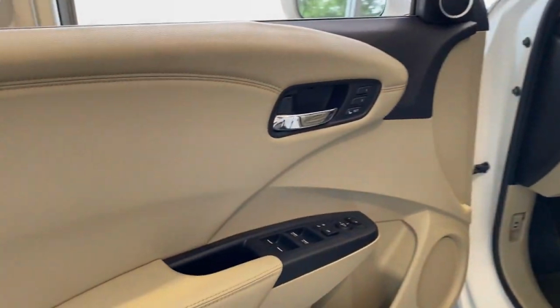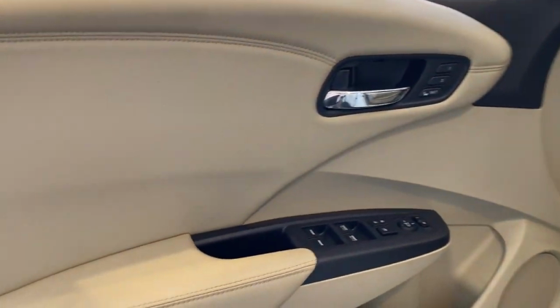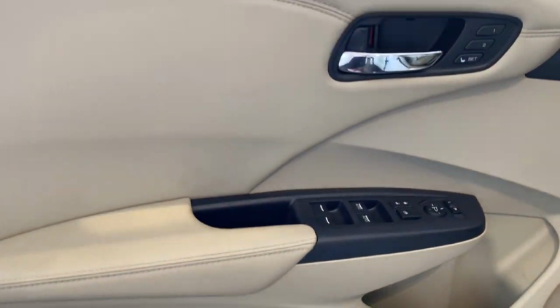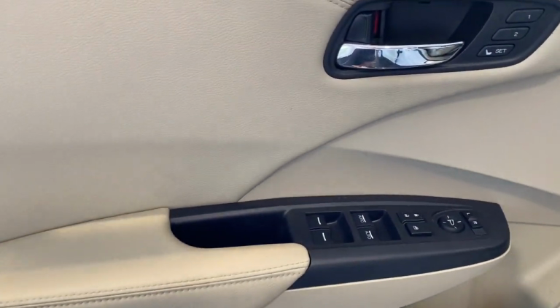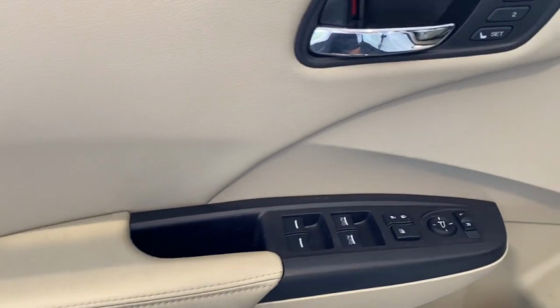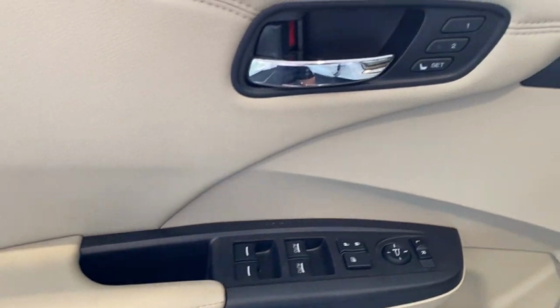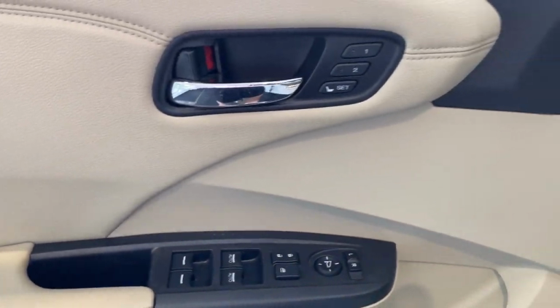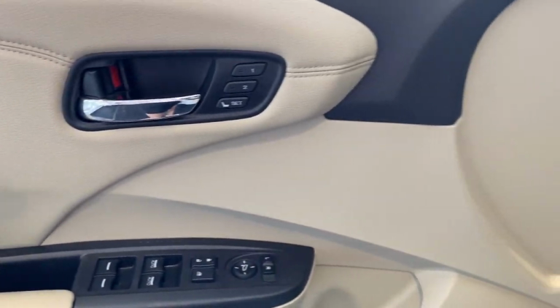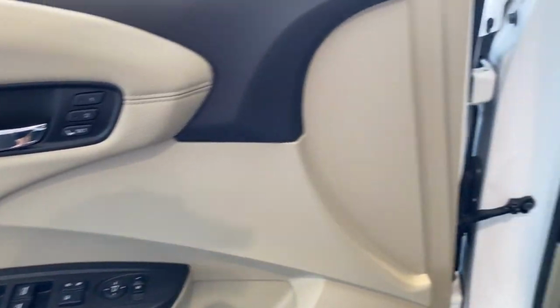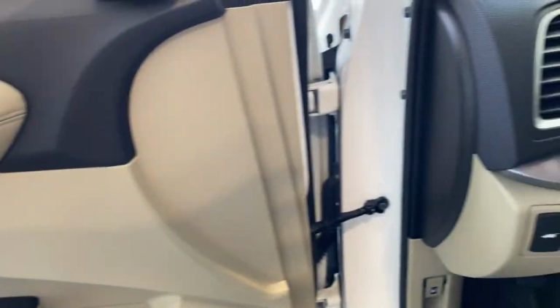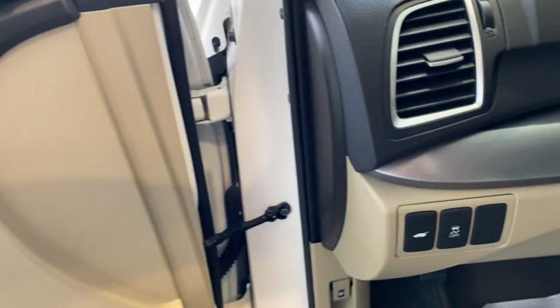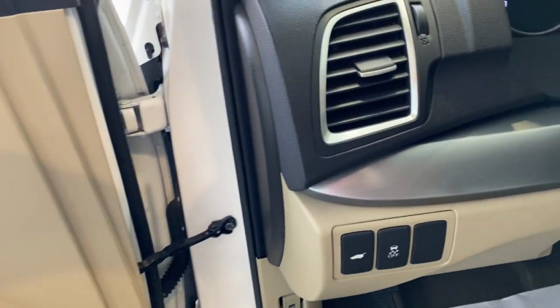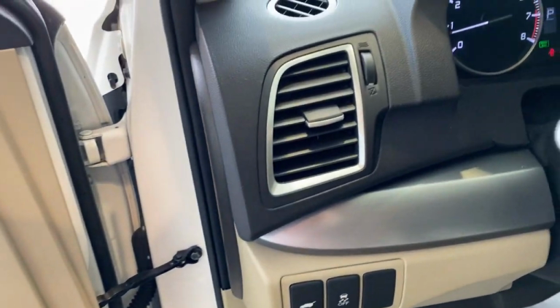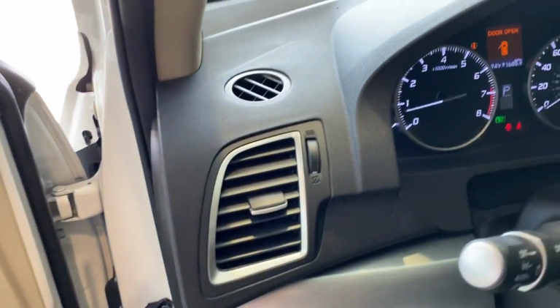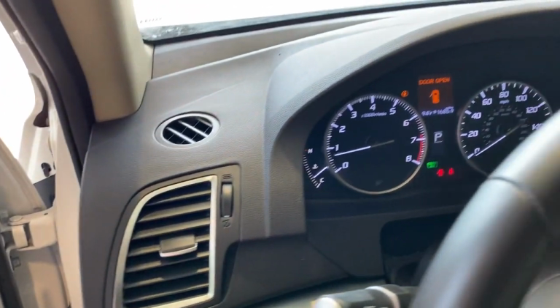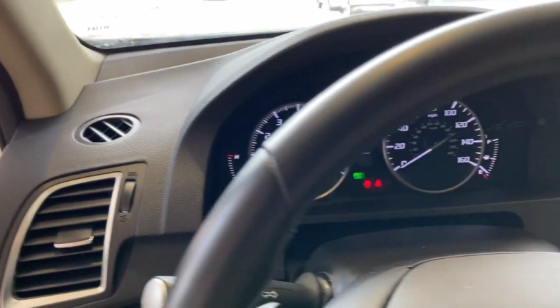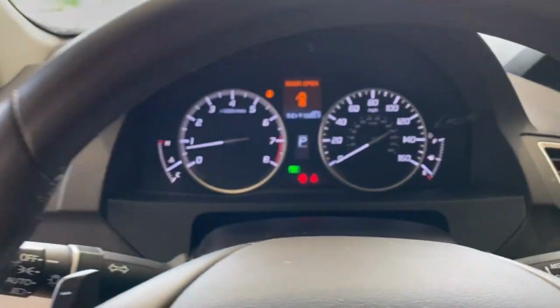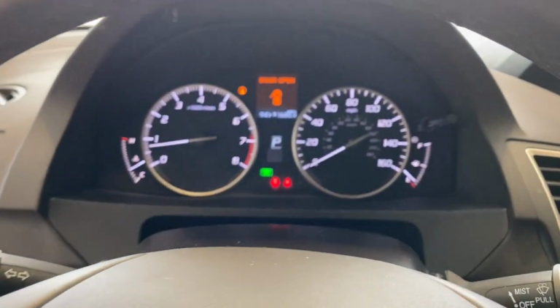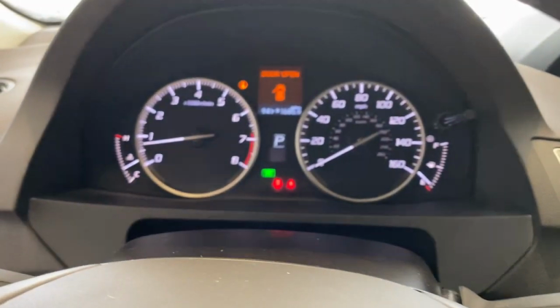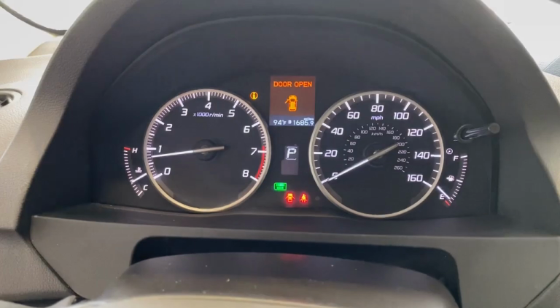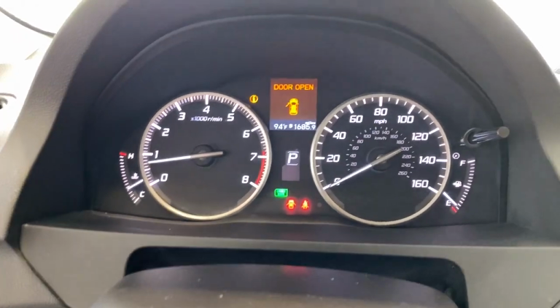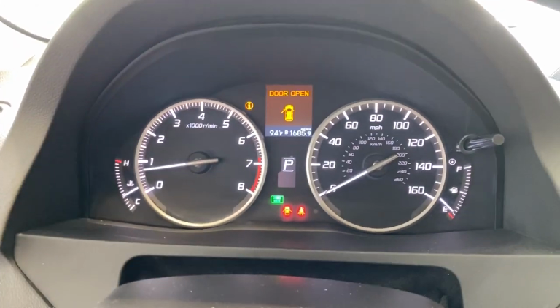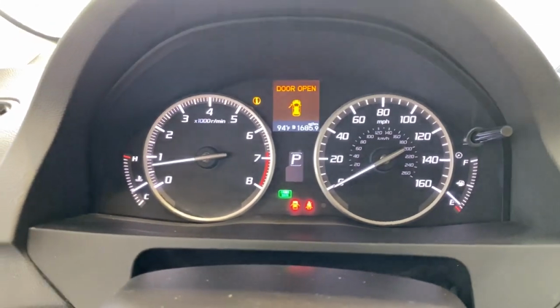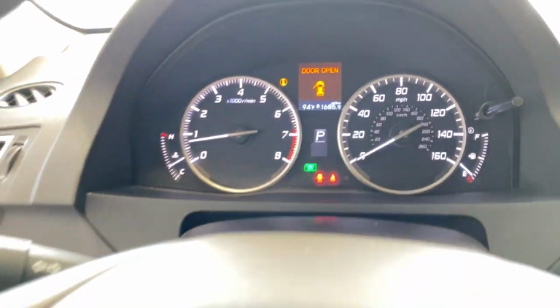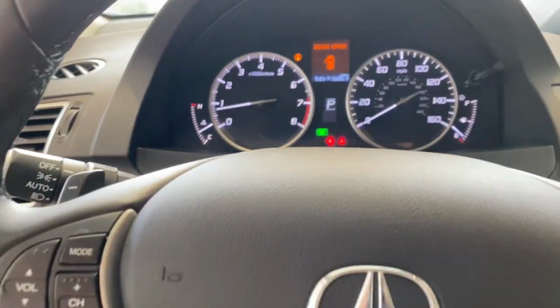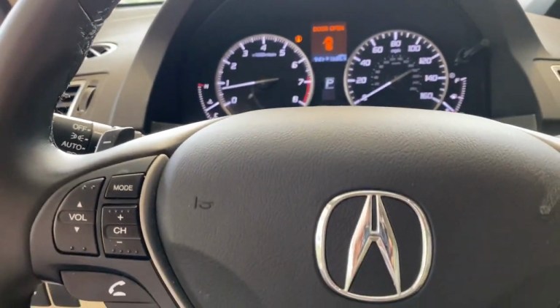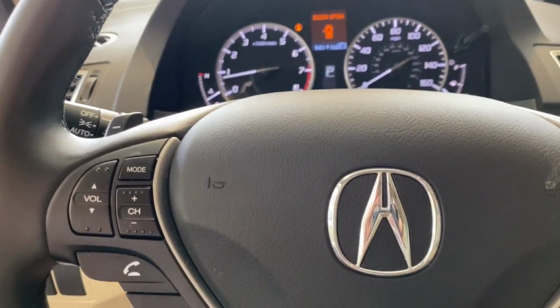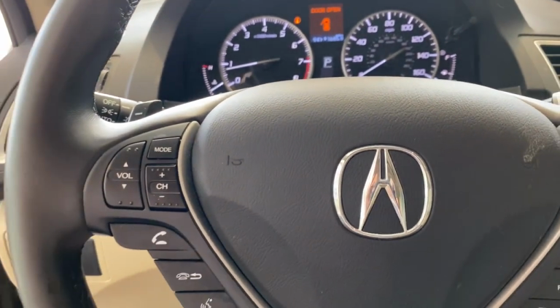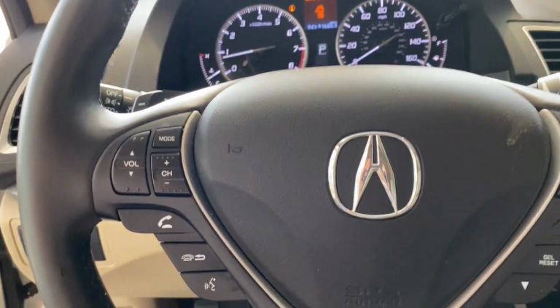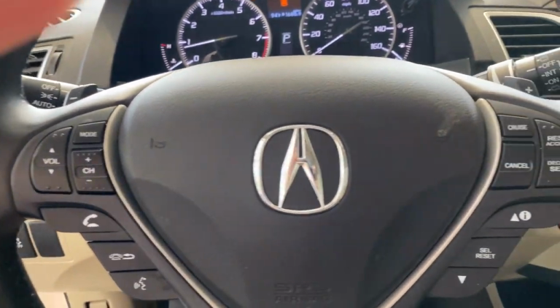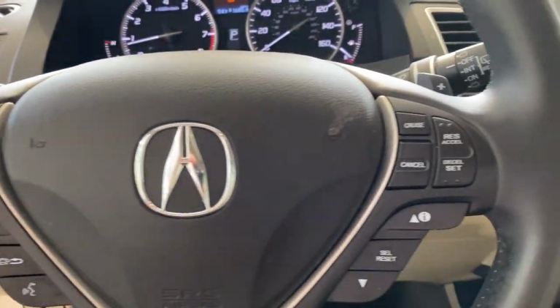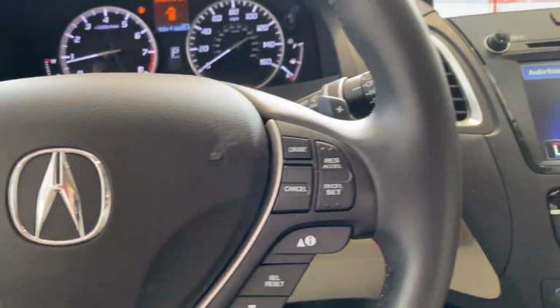These are just some of the great options this vehicle comes with: keyless entry, all-wheel drive, heated driver seat, backup camera, sunroof, and a V6 cylinder engine.